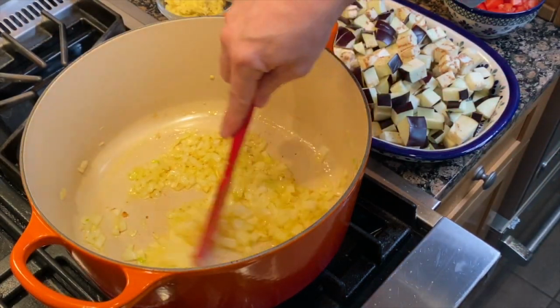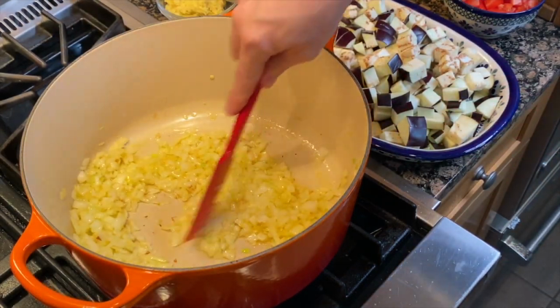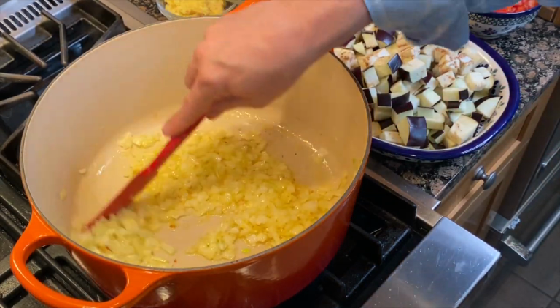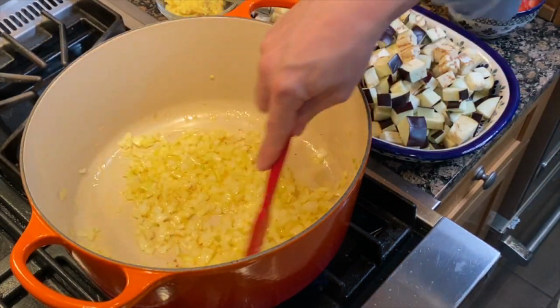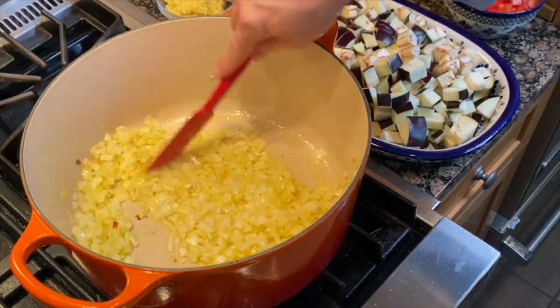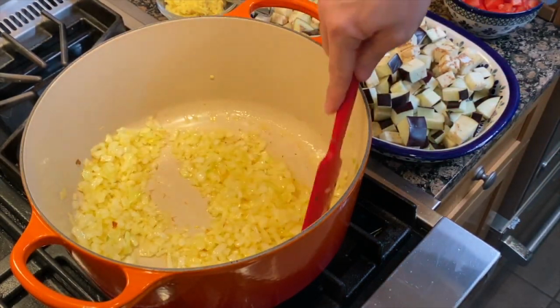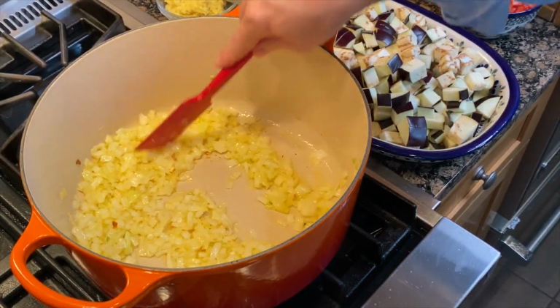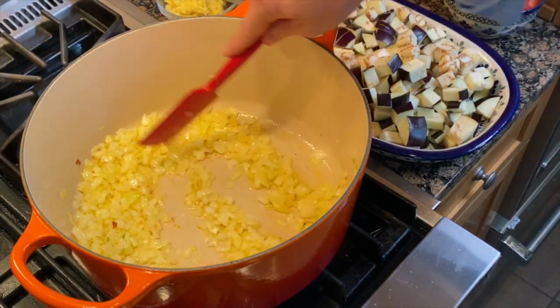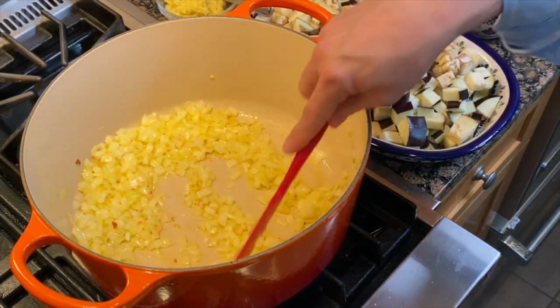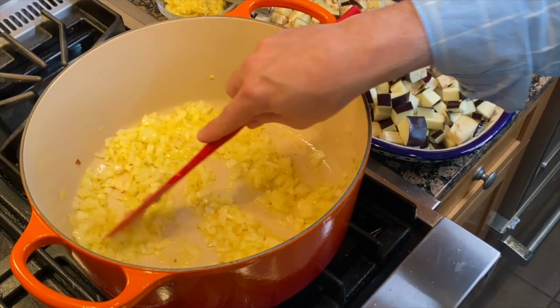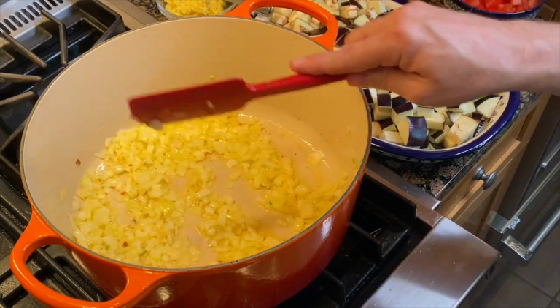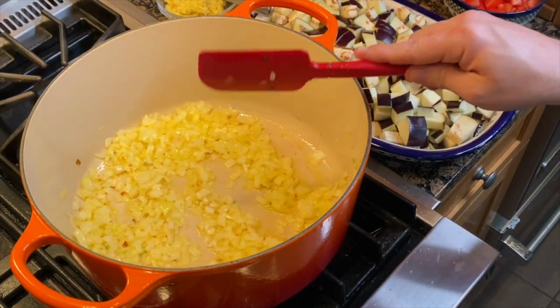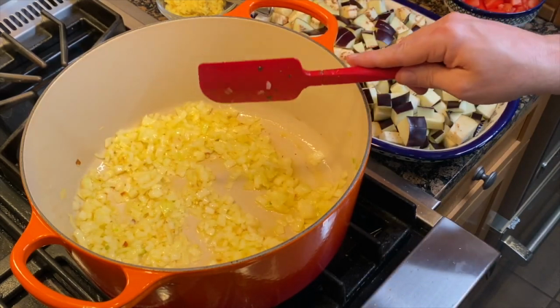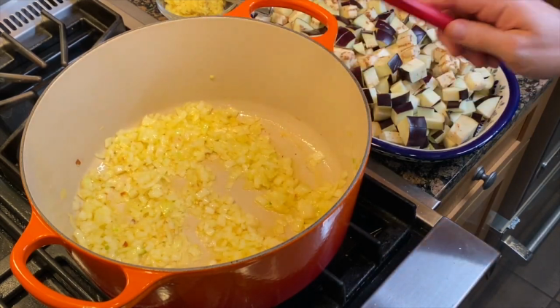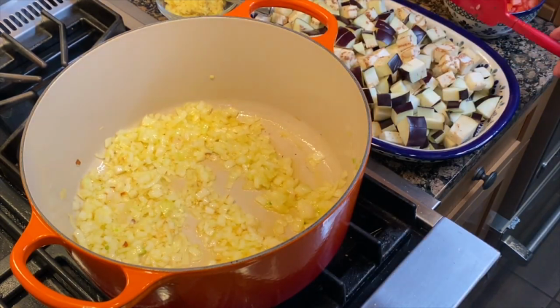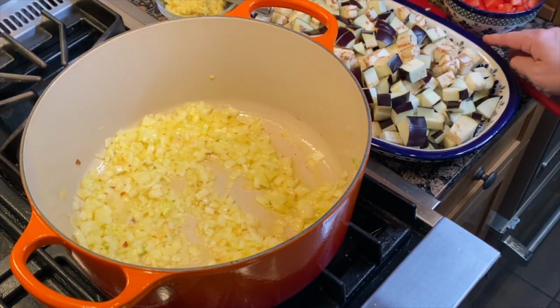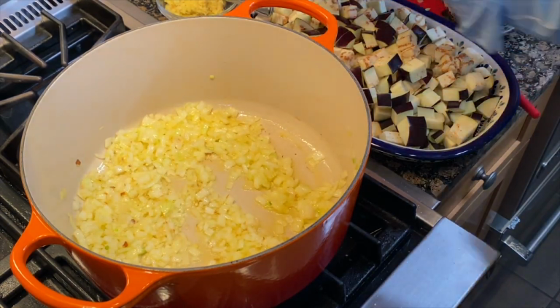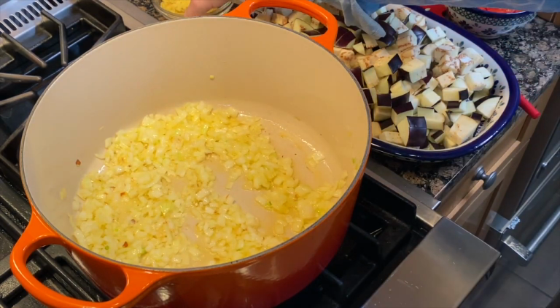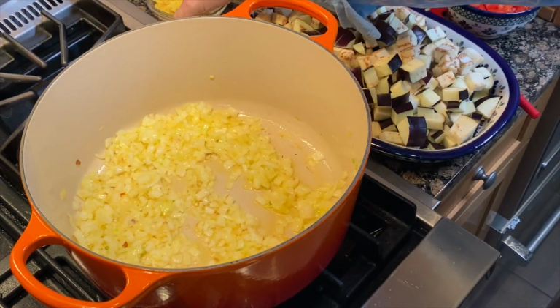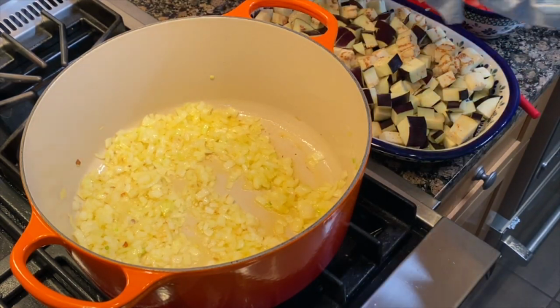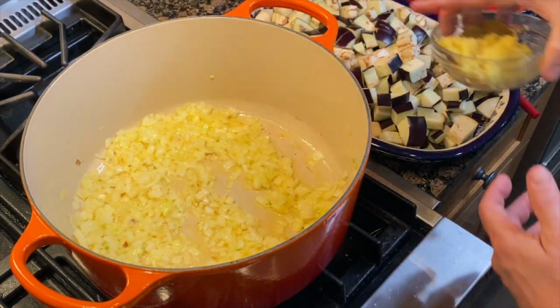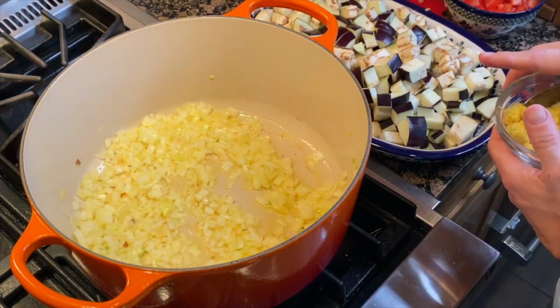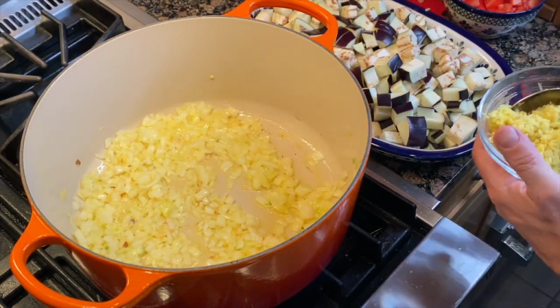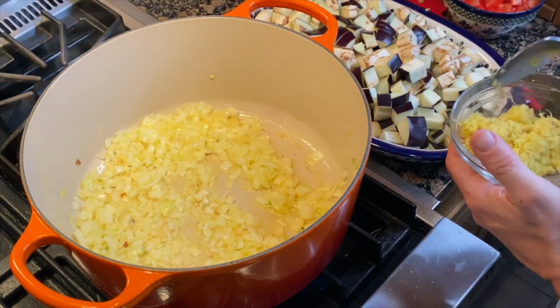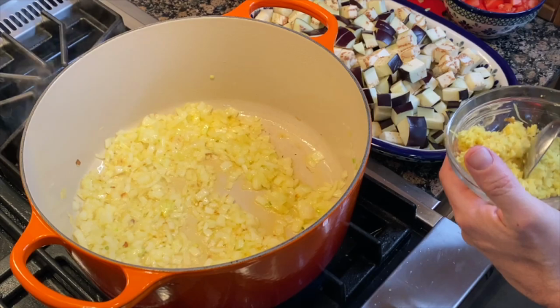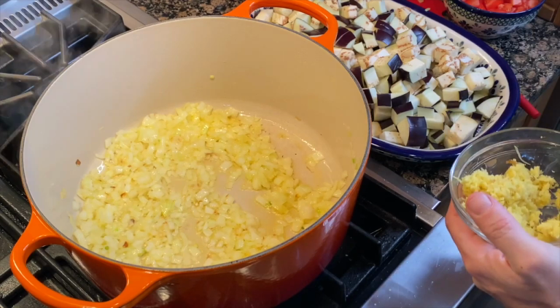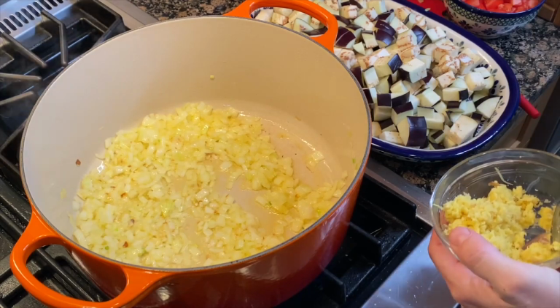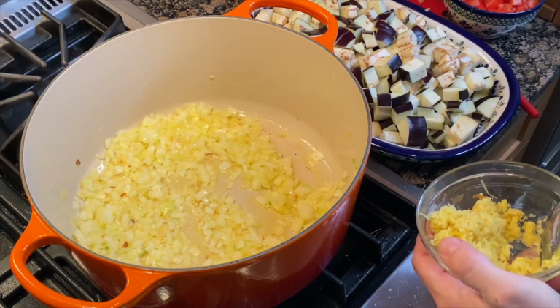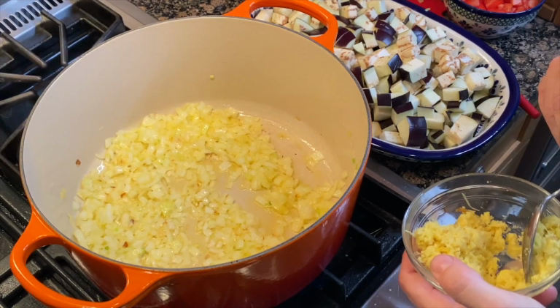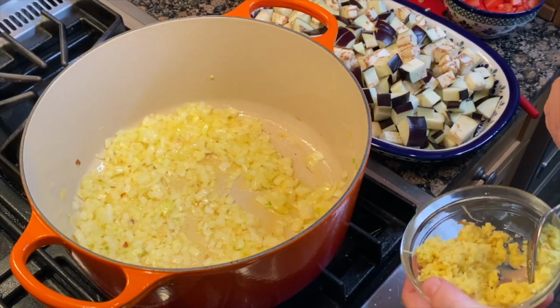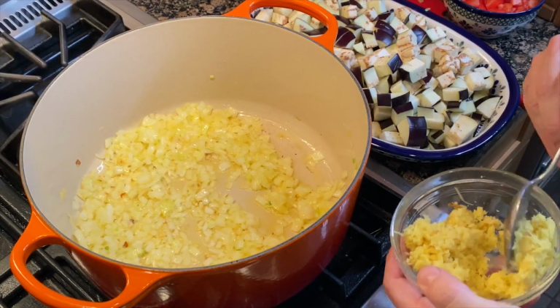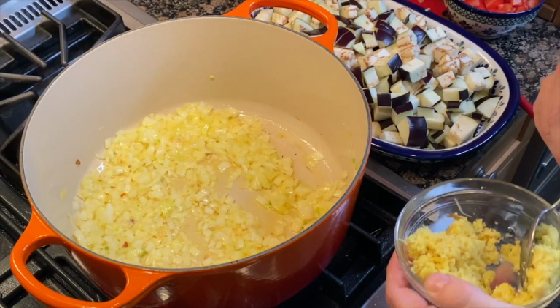Look at that nice golden colour. Beautiful. What are we adding next? Time to add our ginger — two teaspoons. Be generous, we love ginger.